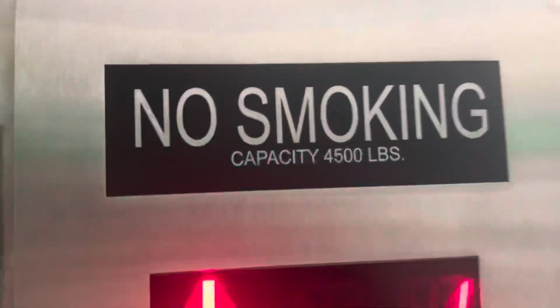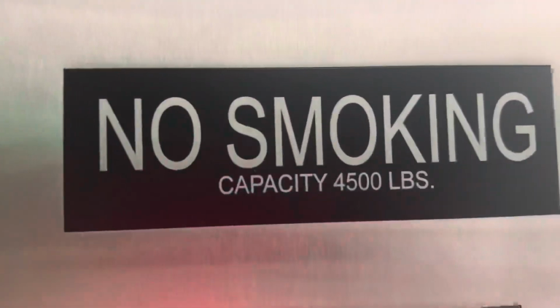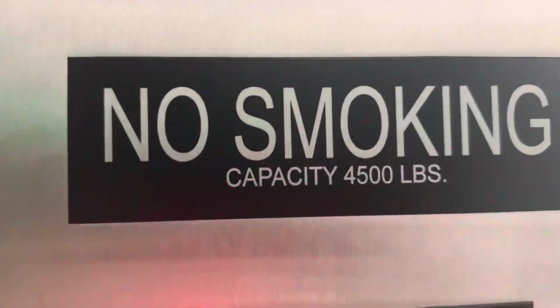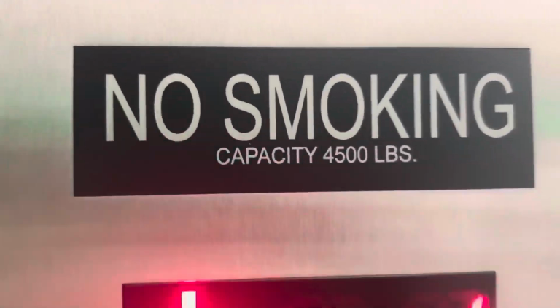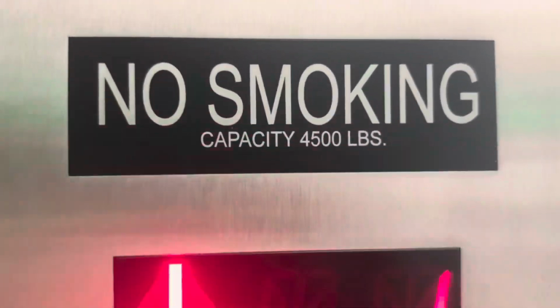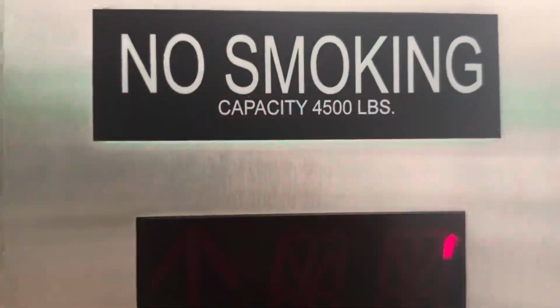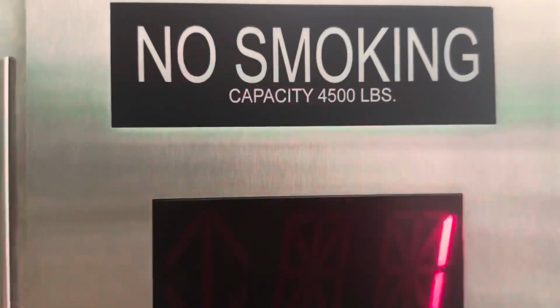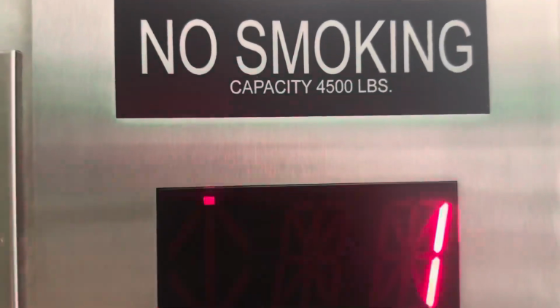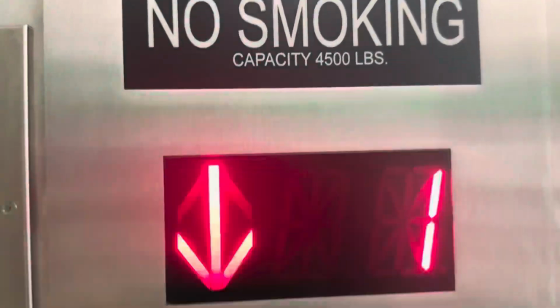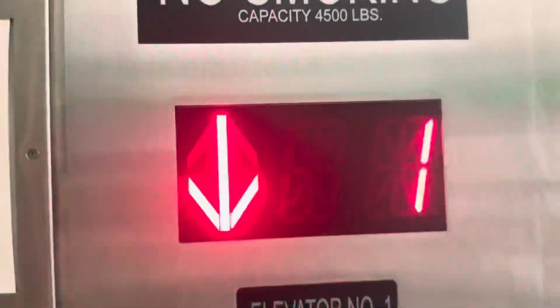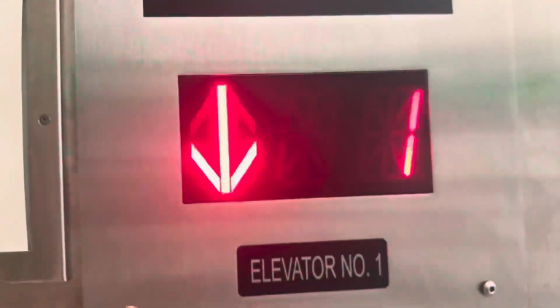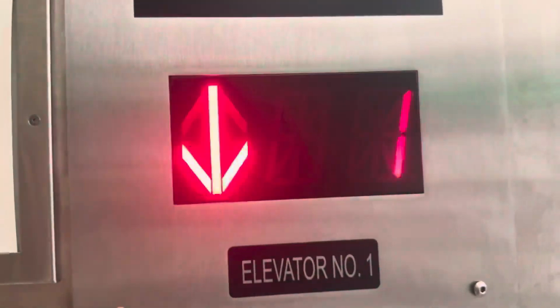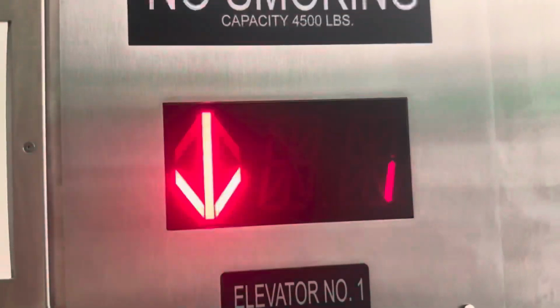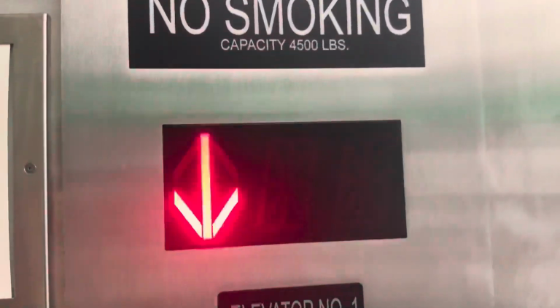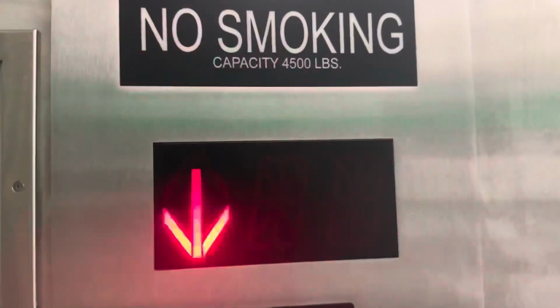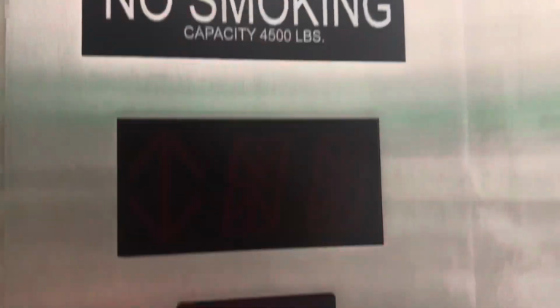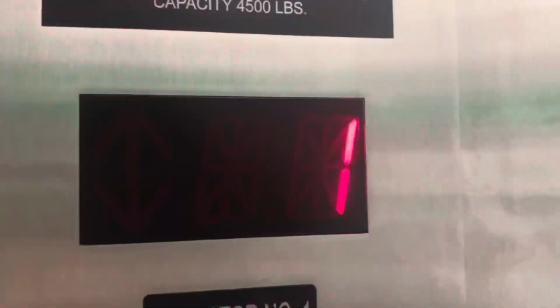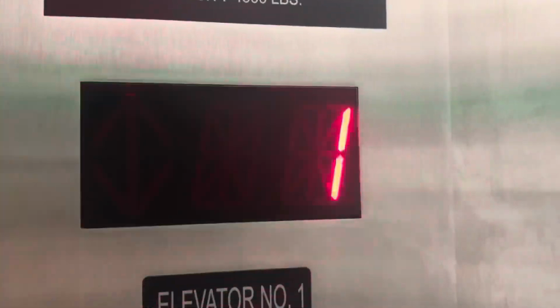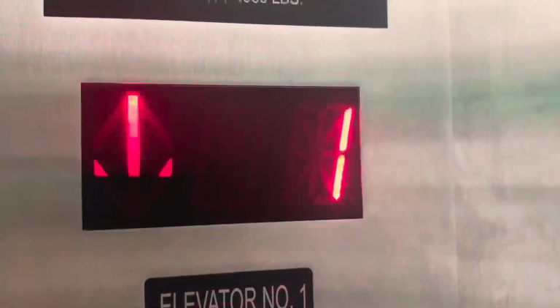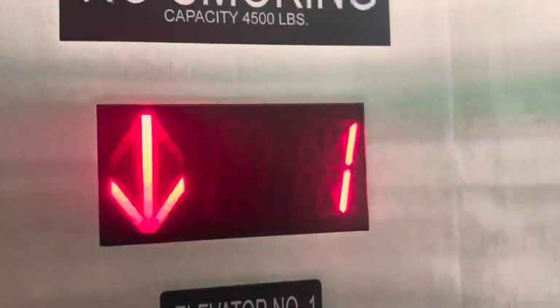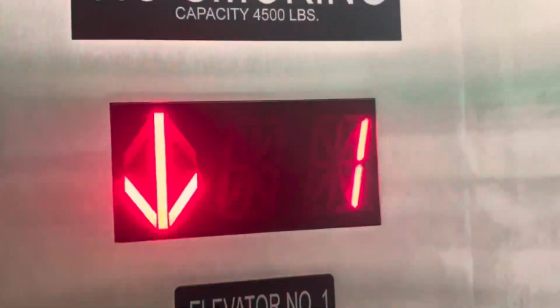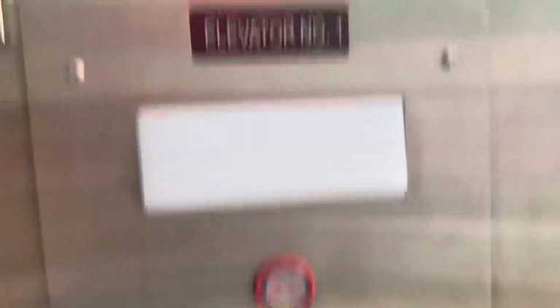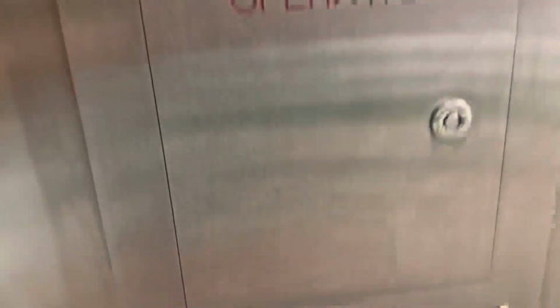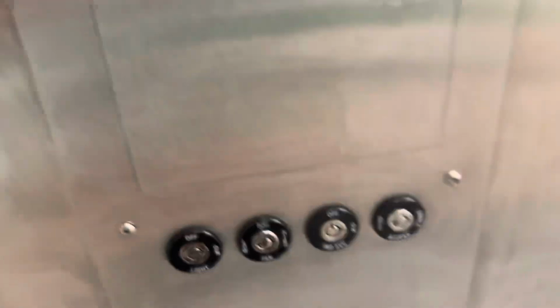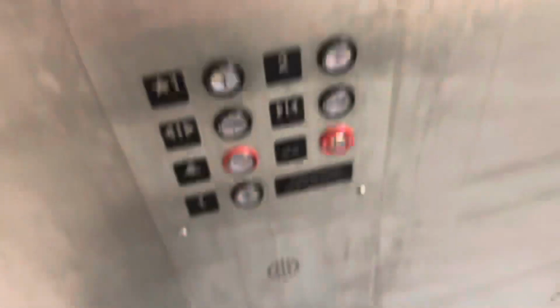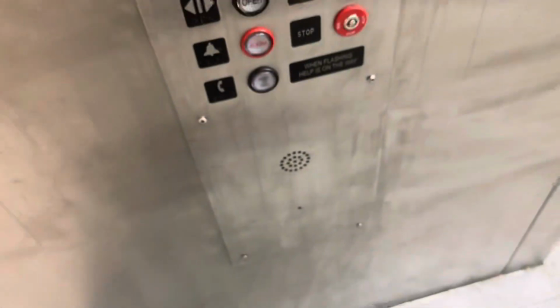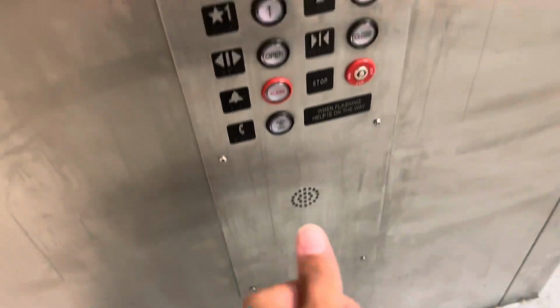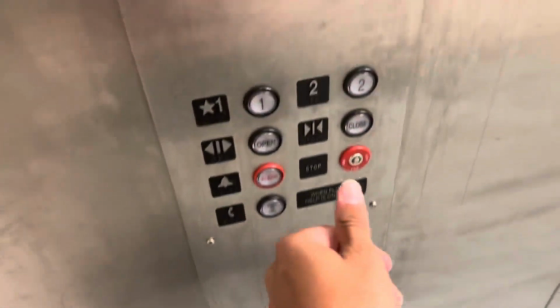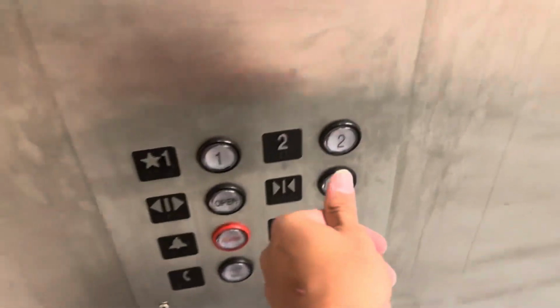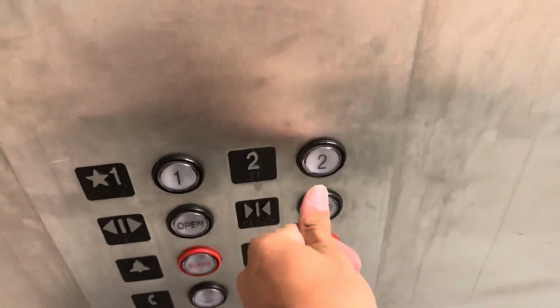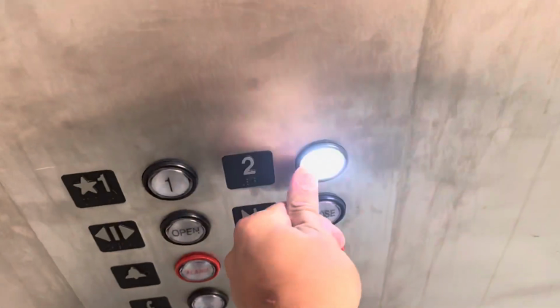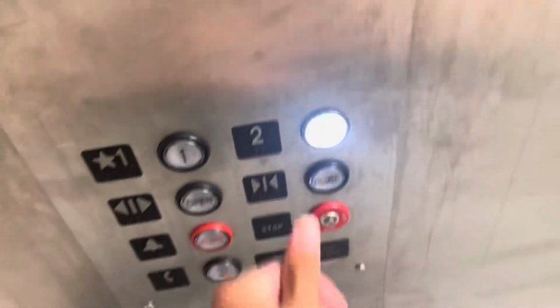Capacity 4,500 pounds. Here's your firefighter's operation, two.